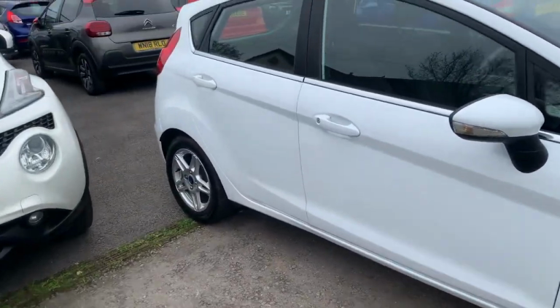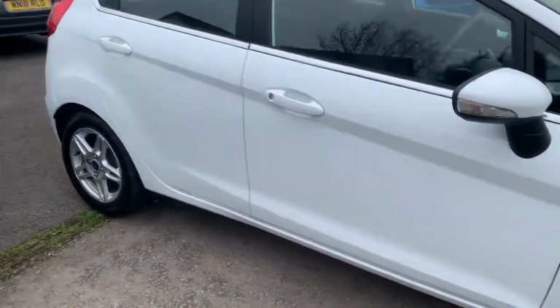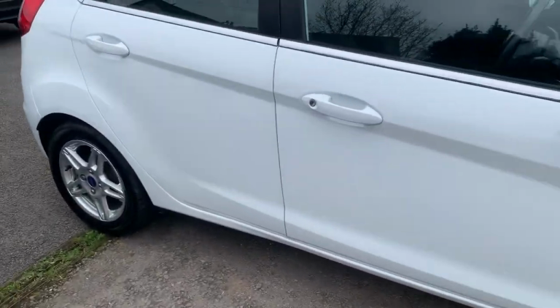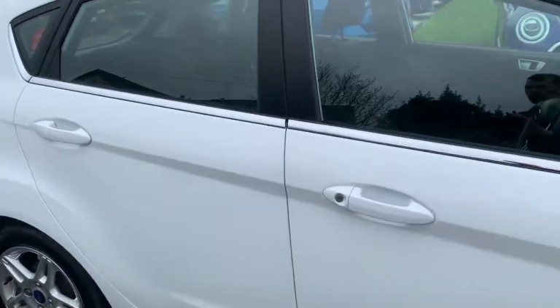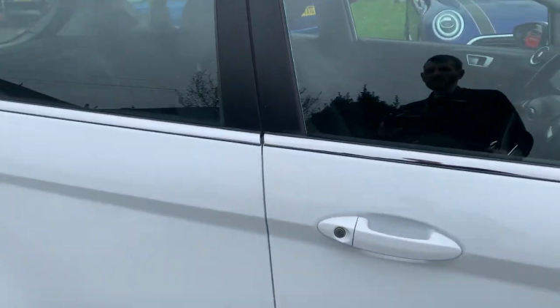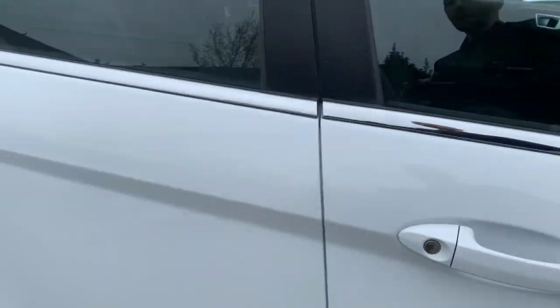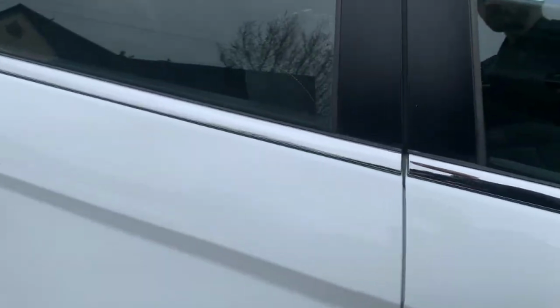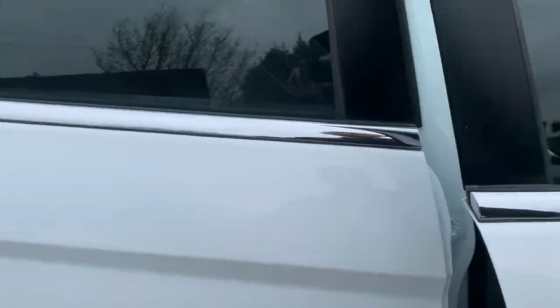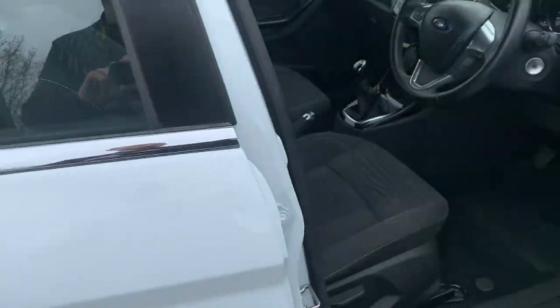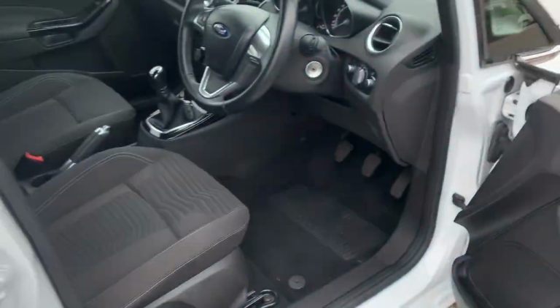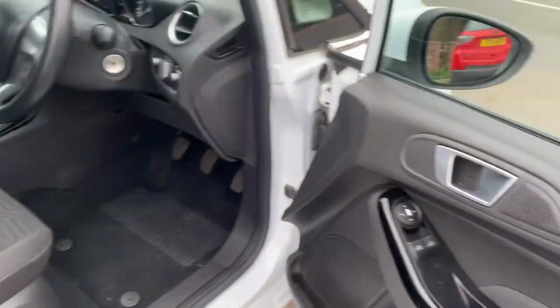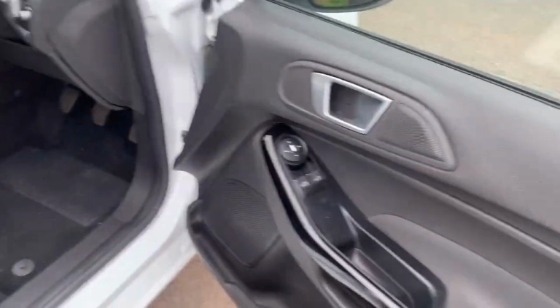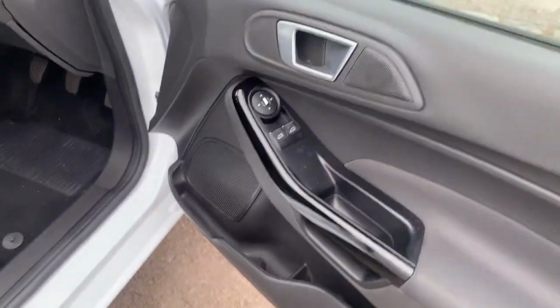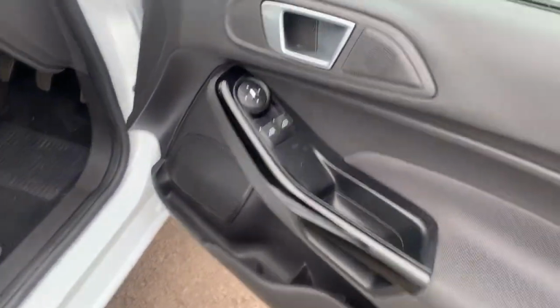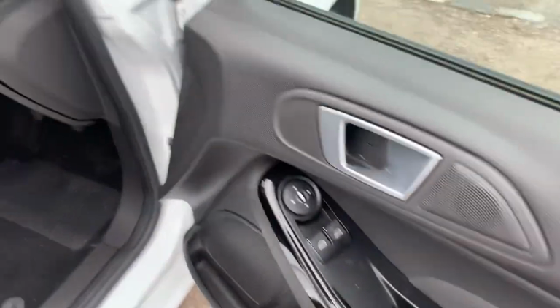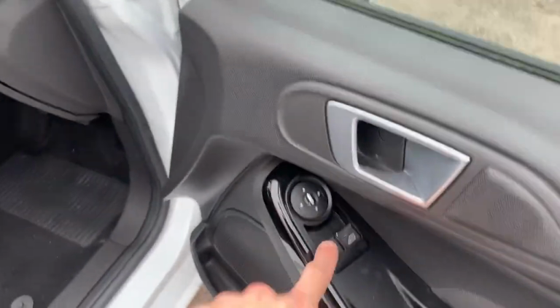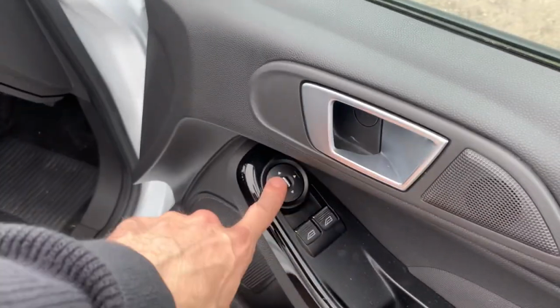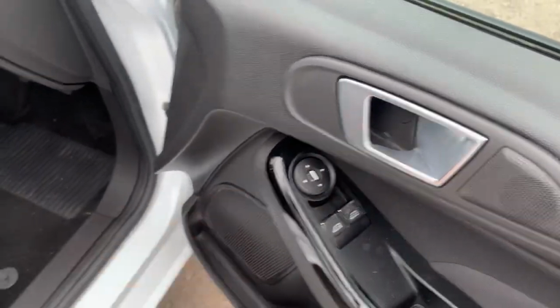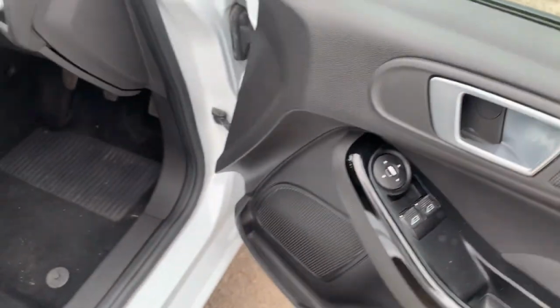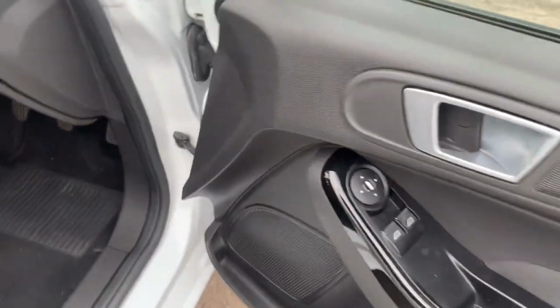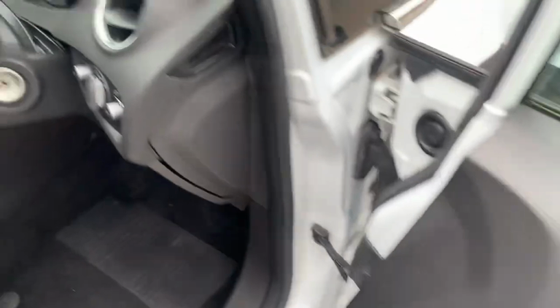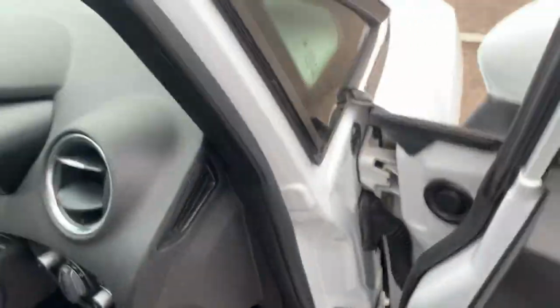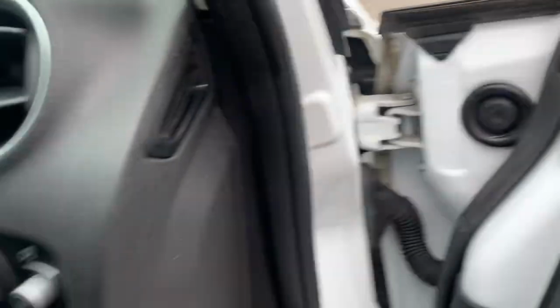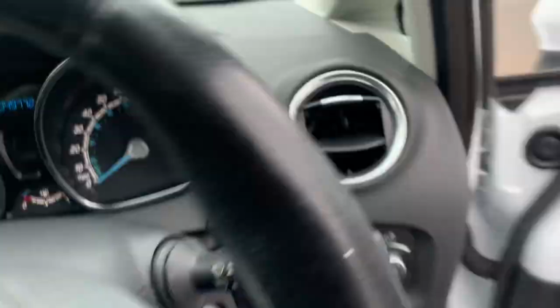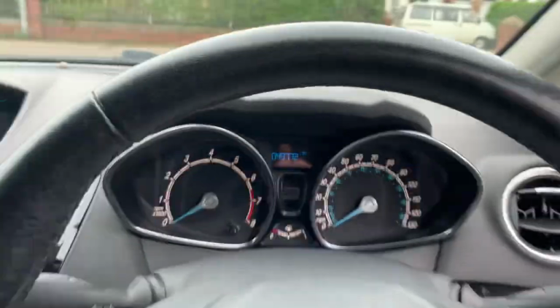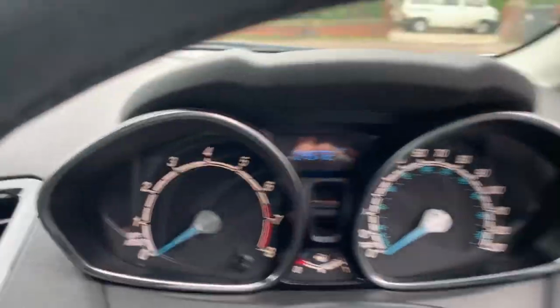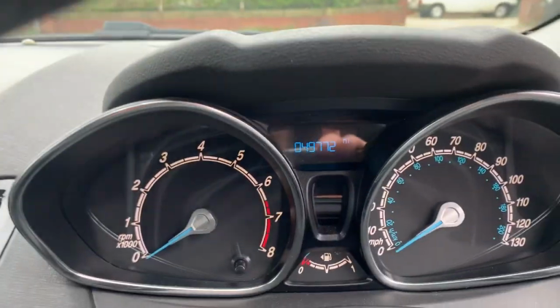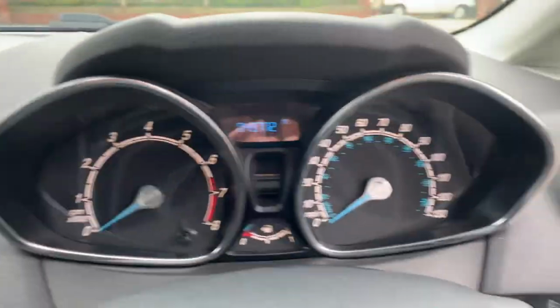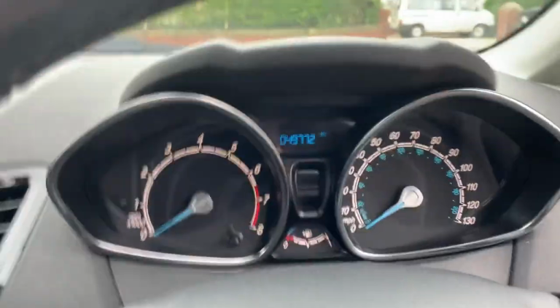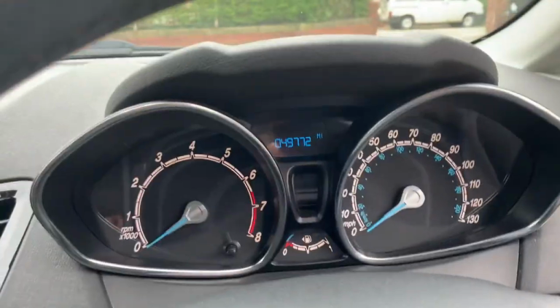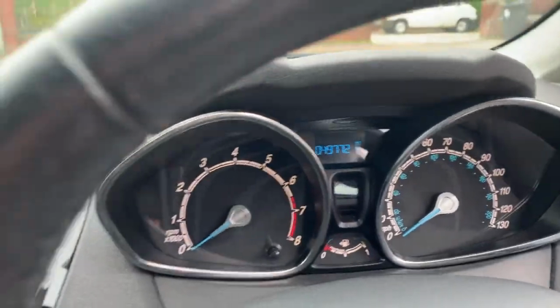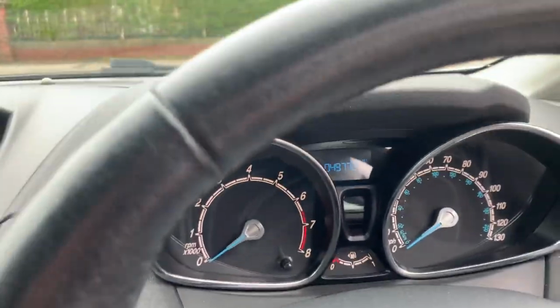It returns 55 to 60 miles to the gallon. You've got electric windows, electric mirrors, height adjustment on the driver's seat, and the mileage is 49,972 miles.